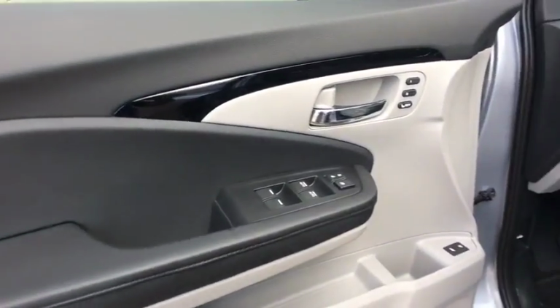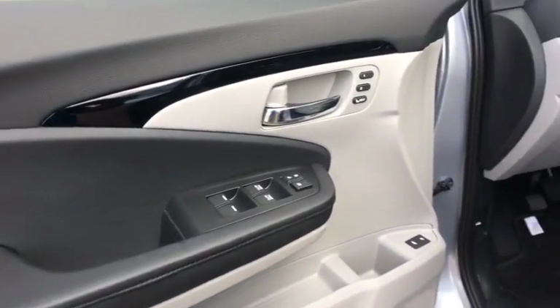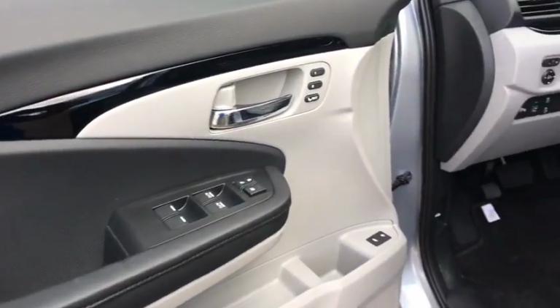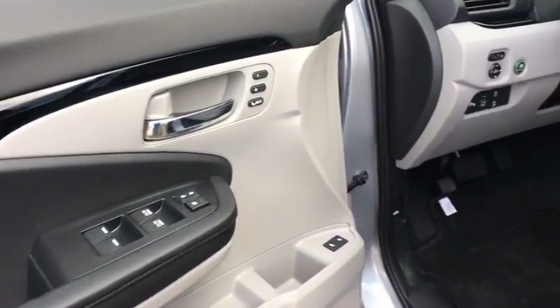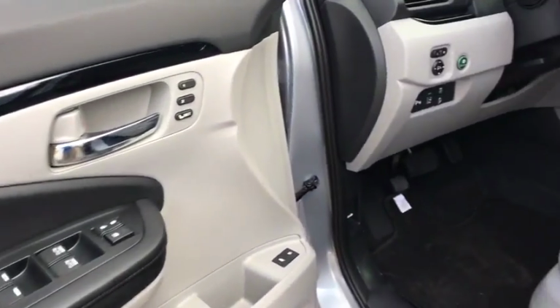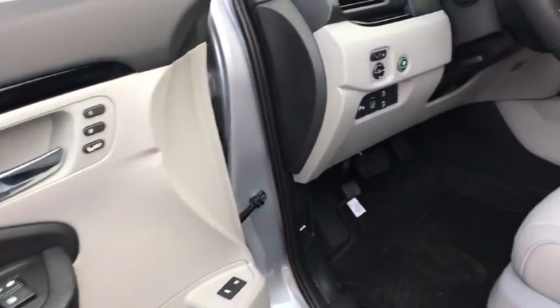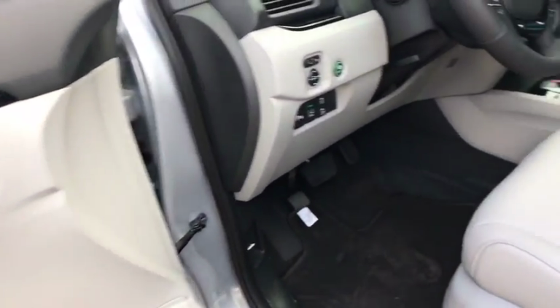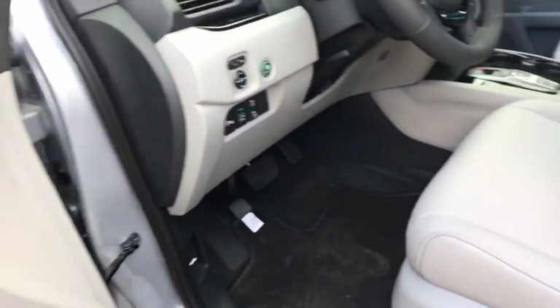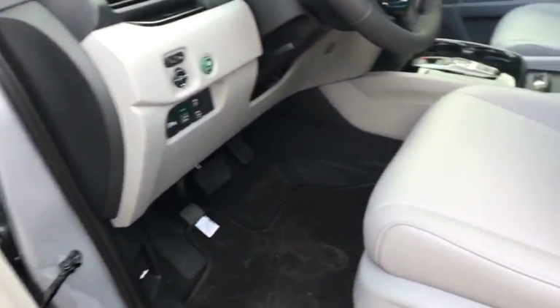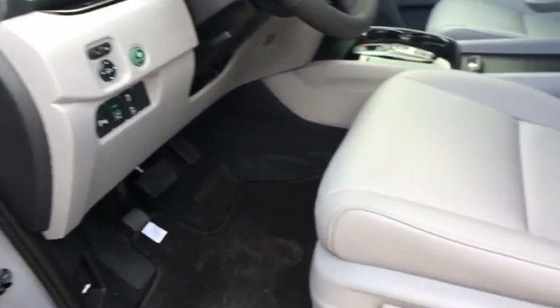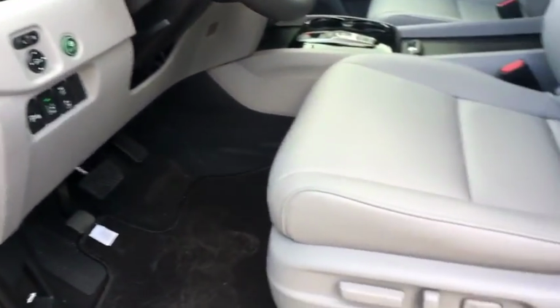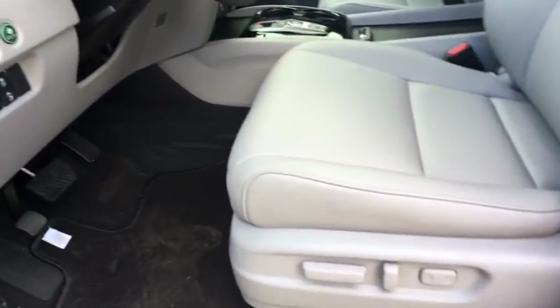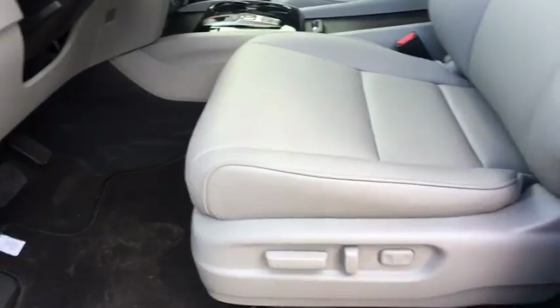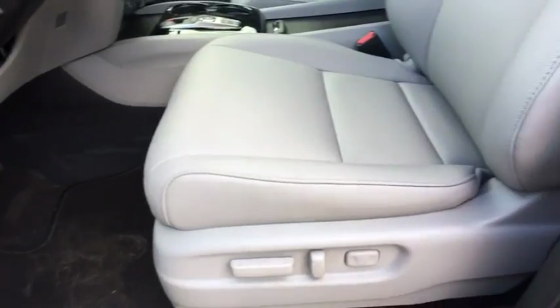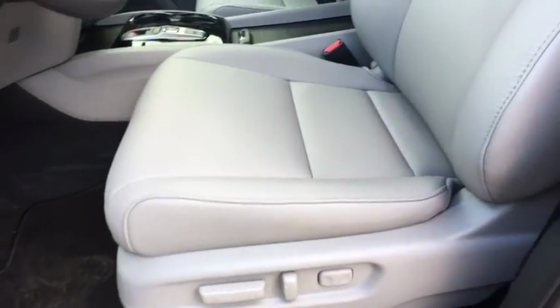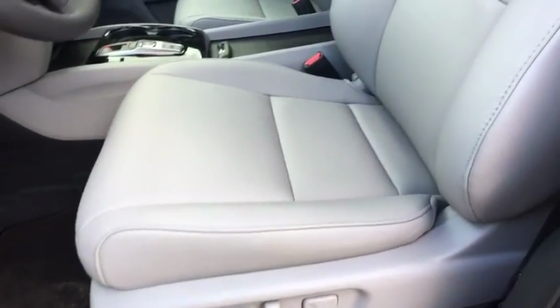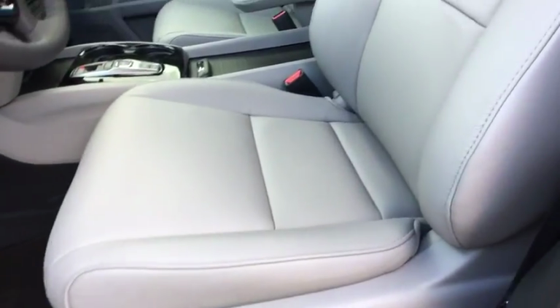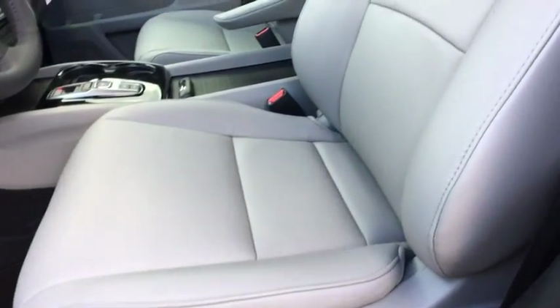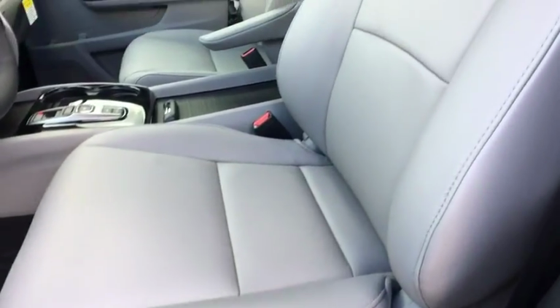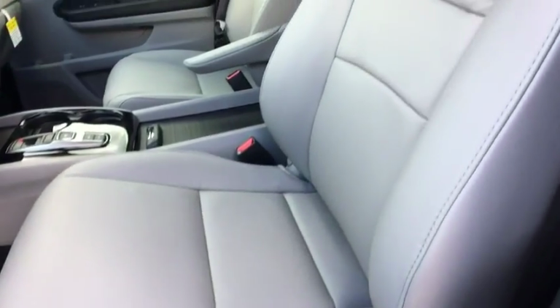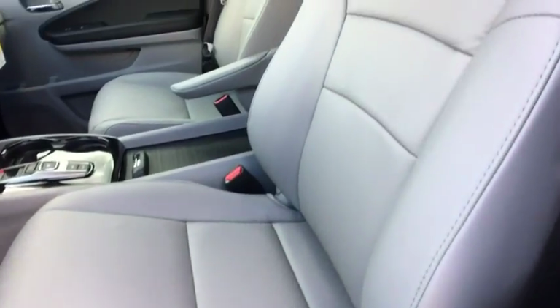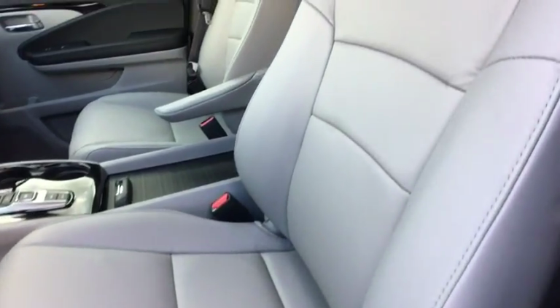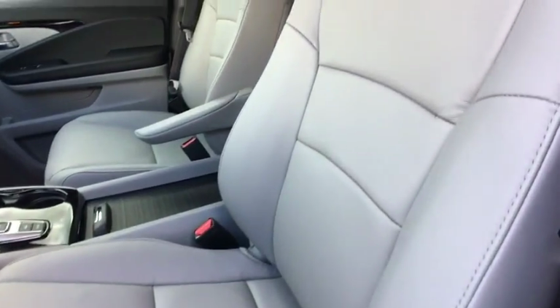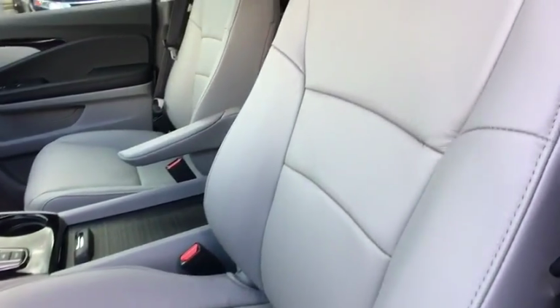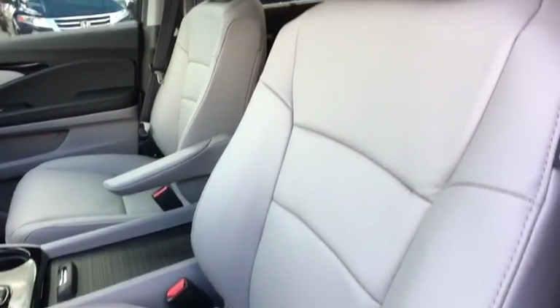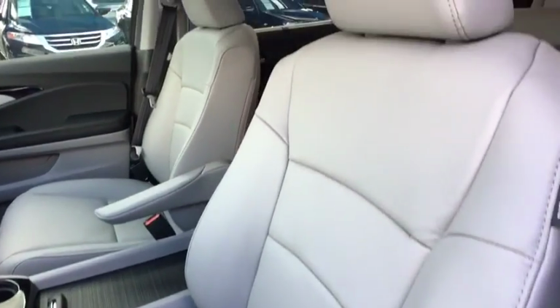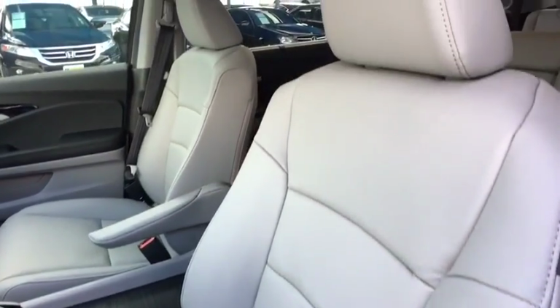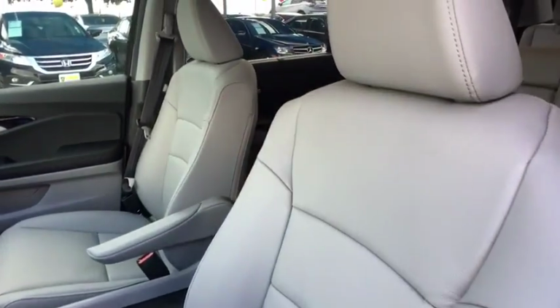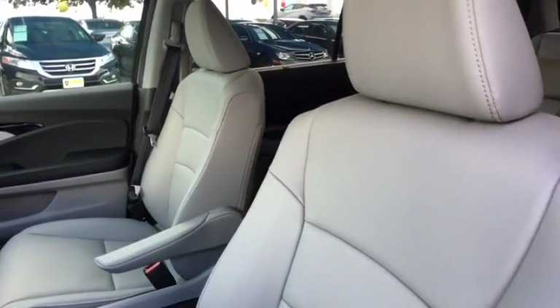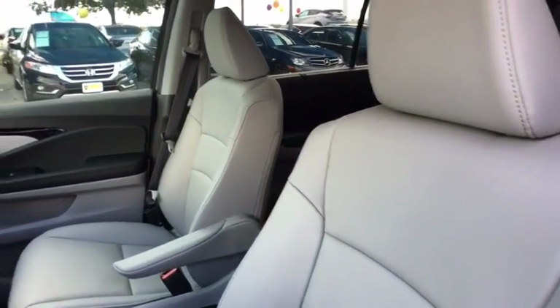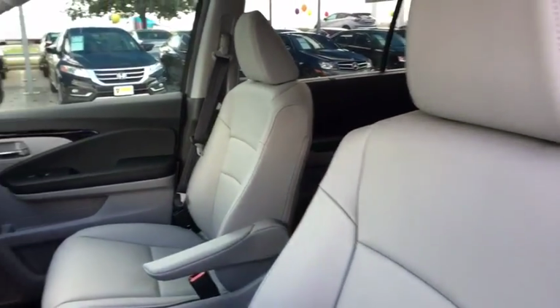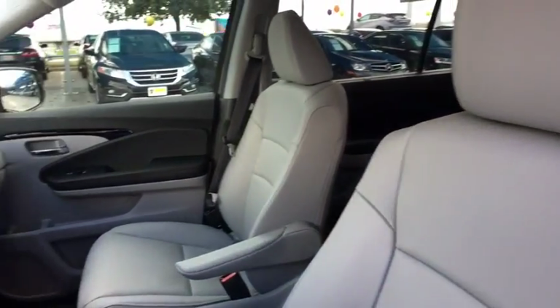Heated front seat. Power windows. Security system. Rear window defroster. Overhead console. Power moonroof. Remote keyless entry.